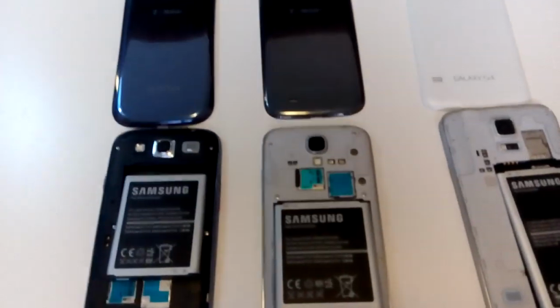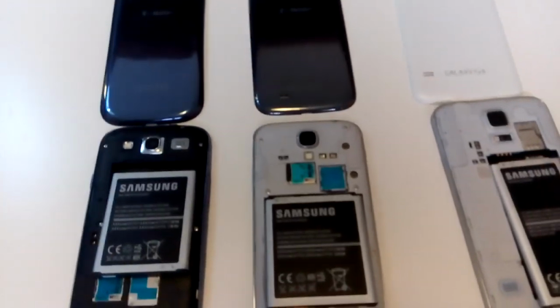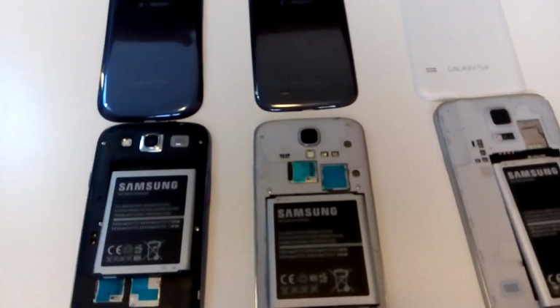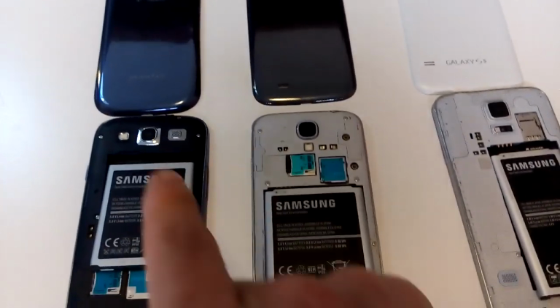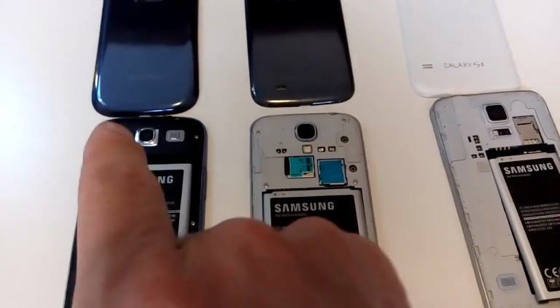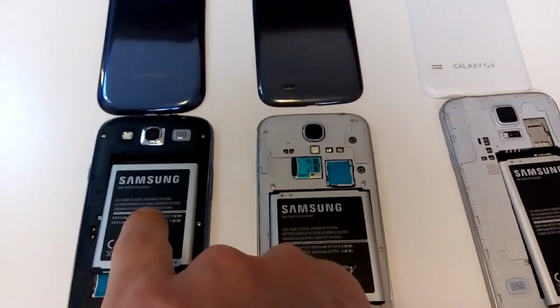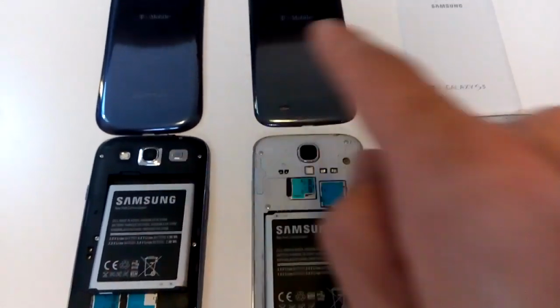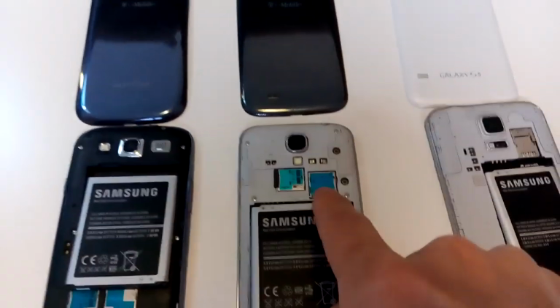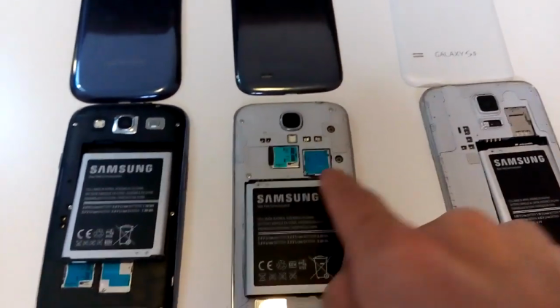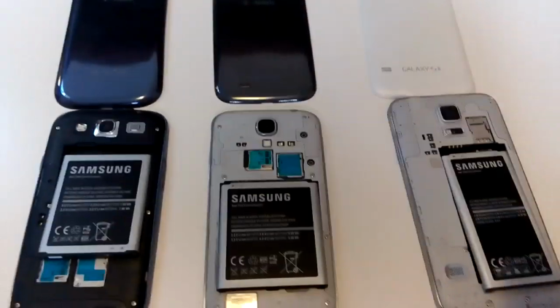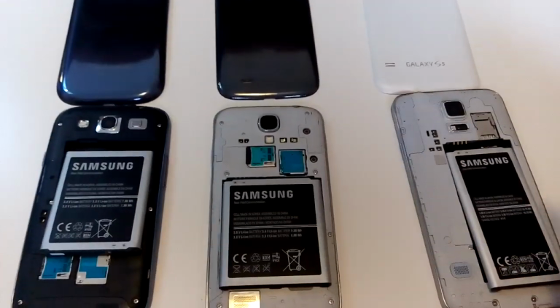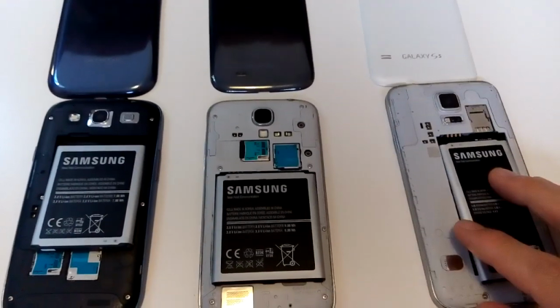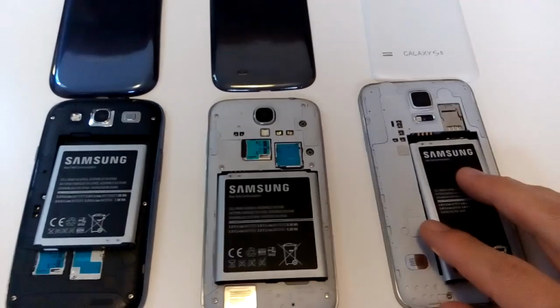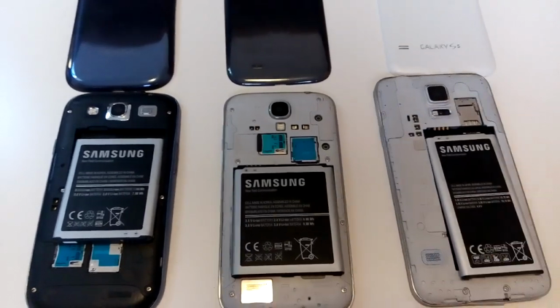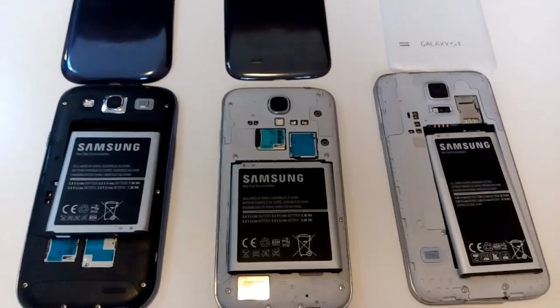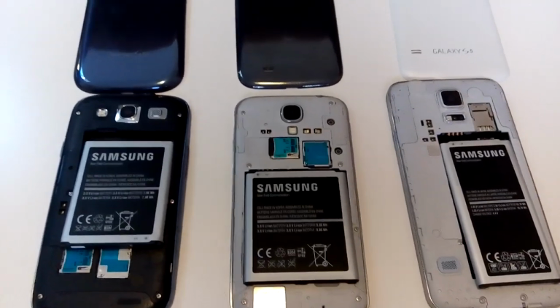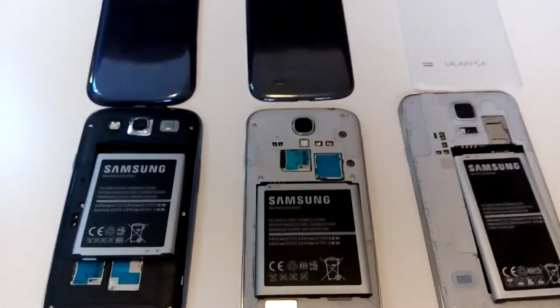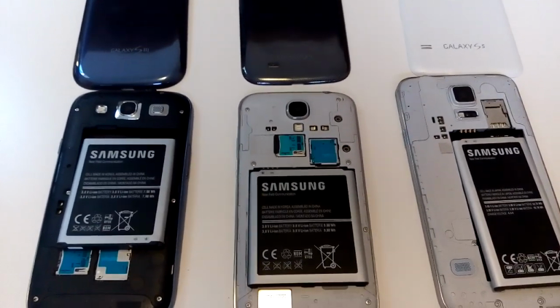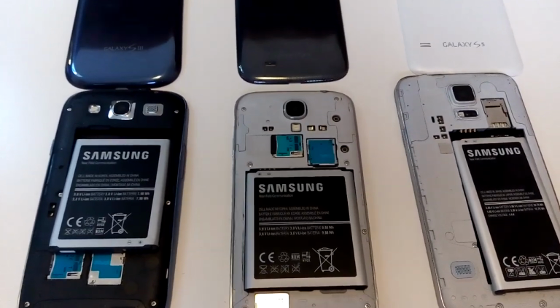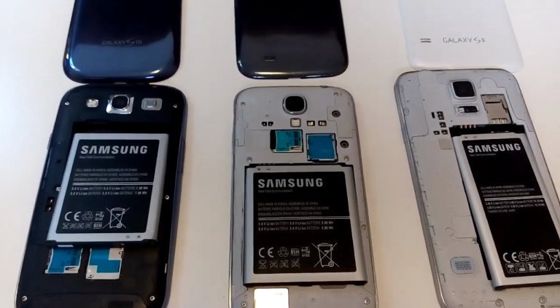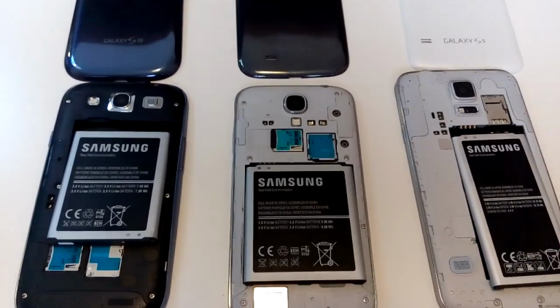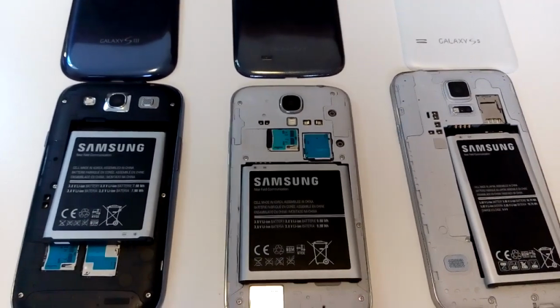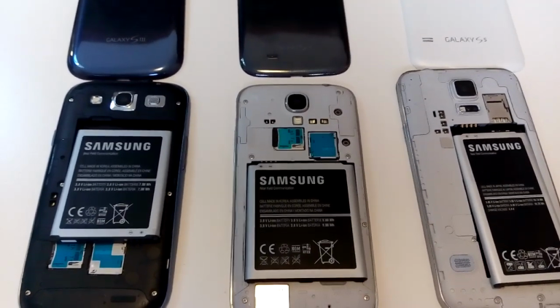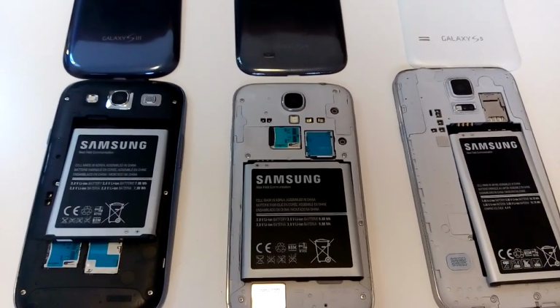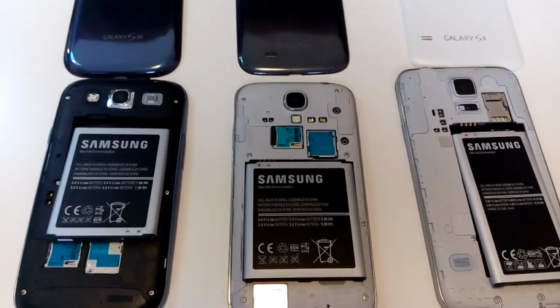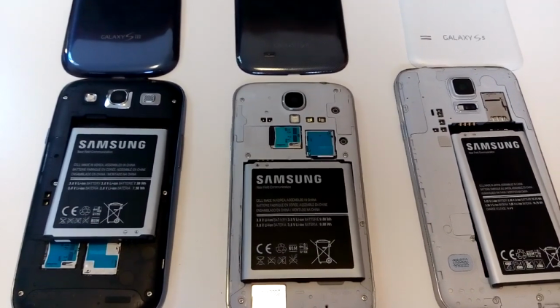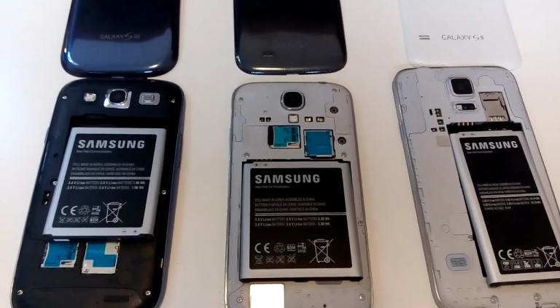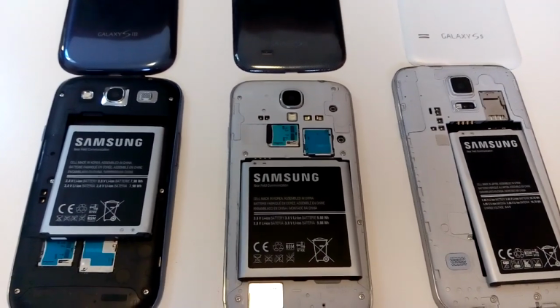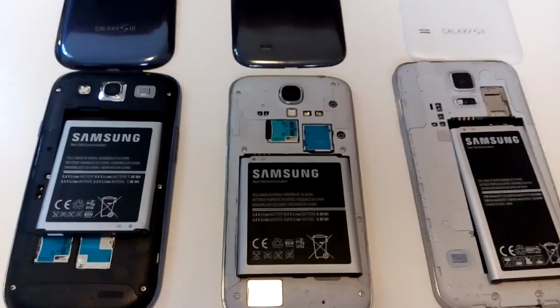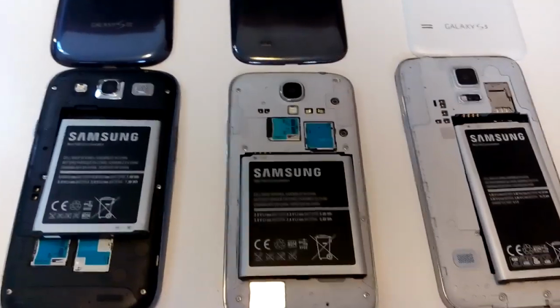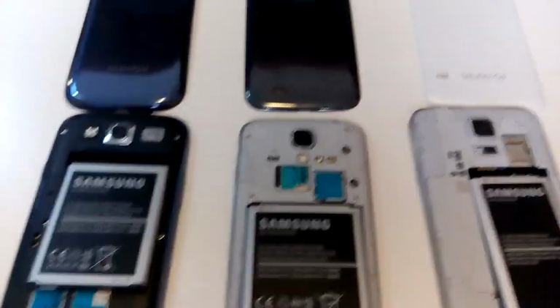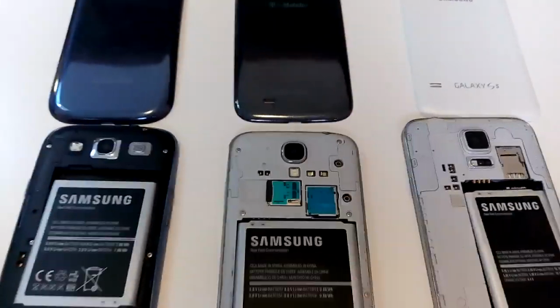I have the Galaxy S3, S4, and the S5, and how do you check for water damage — or where do you find the water damage indicator sticker?